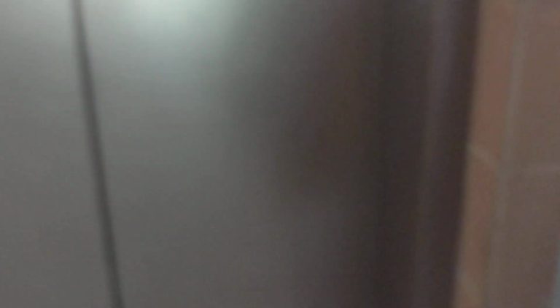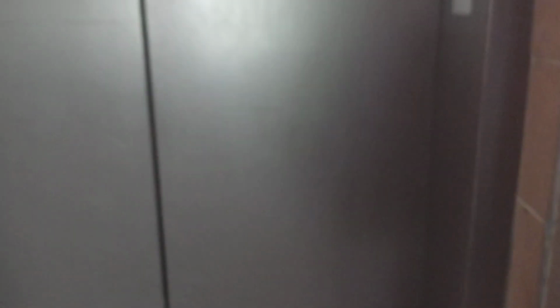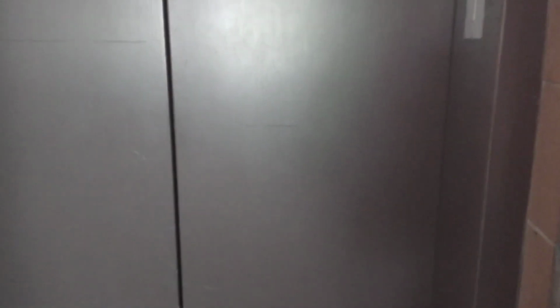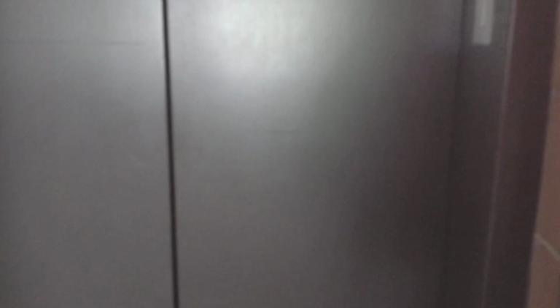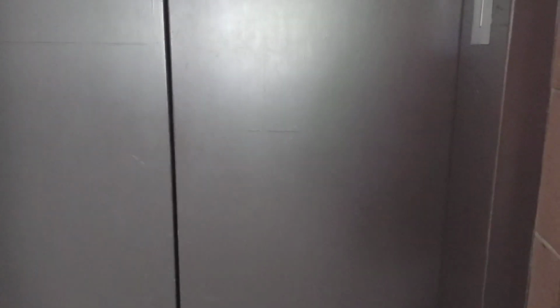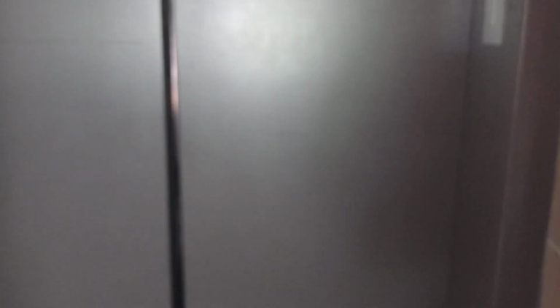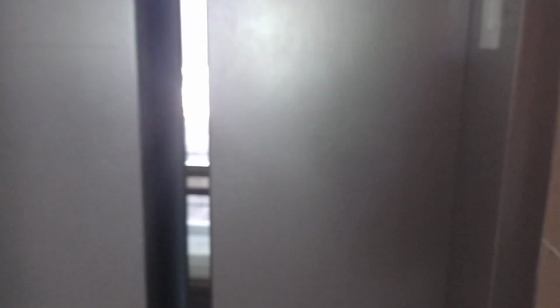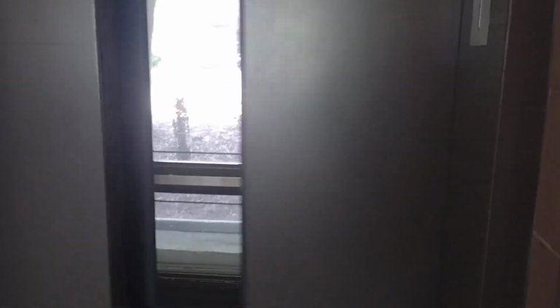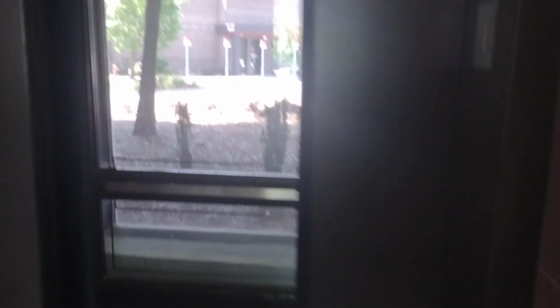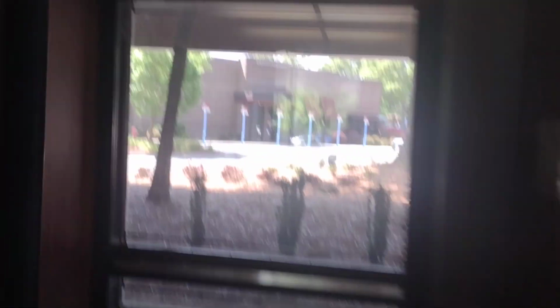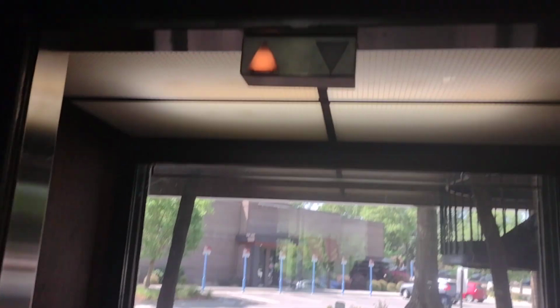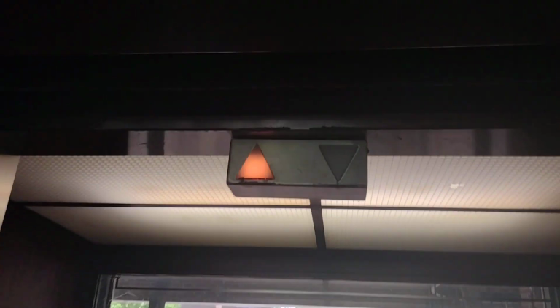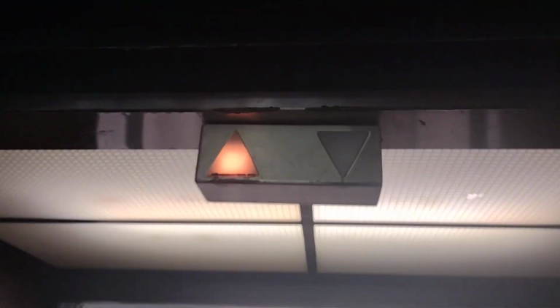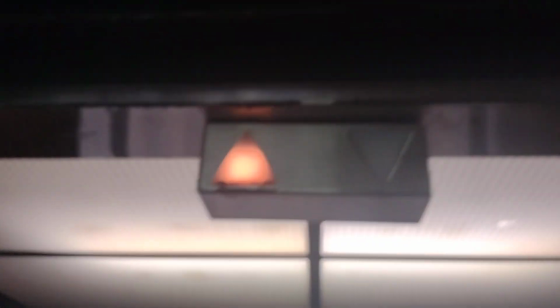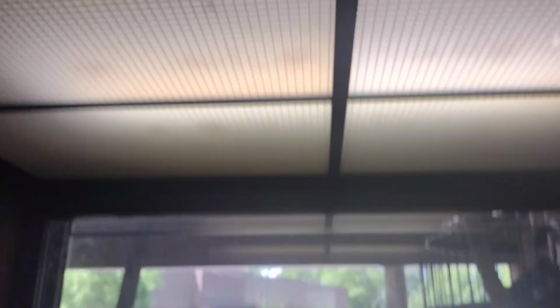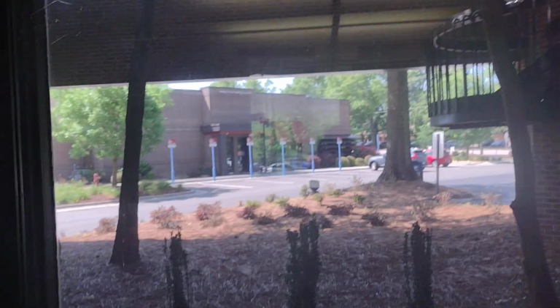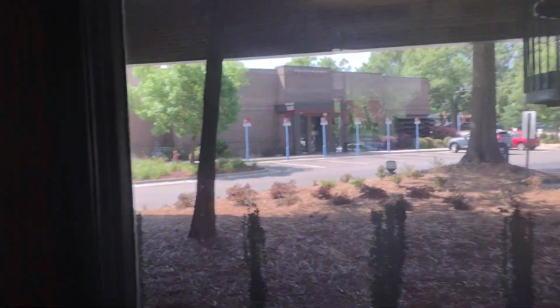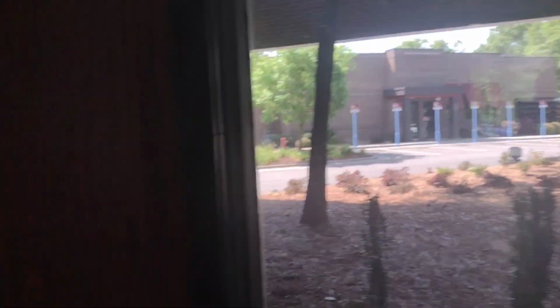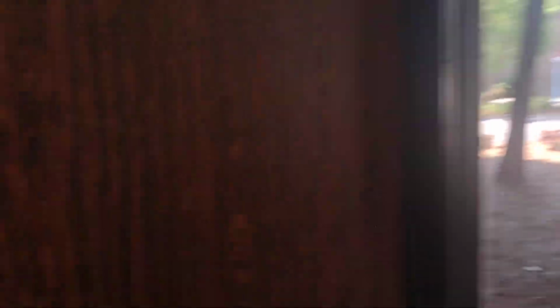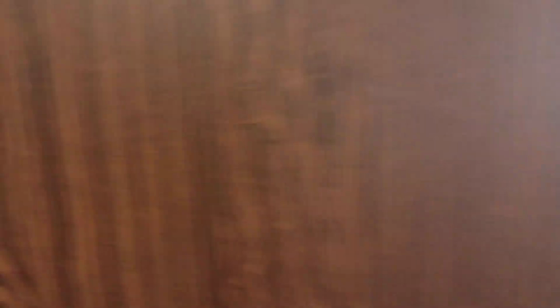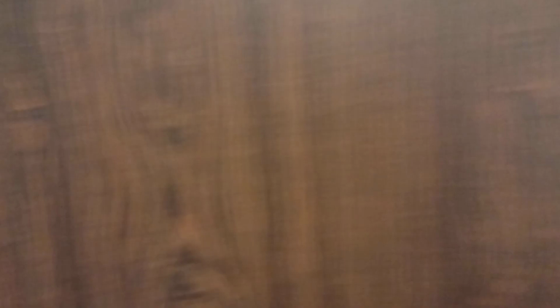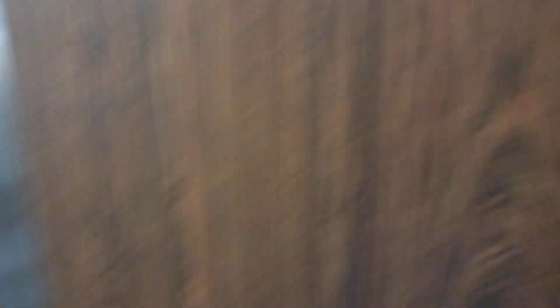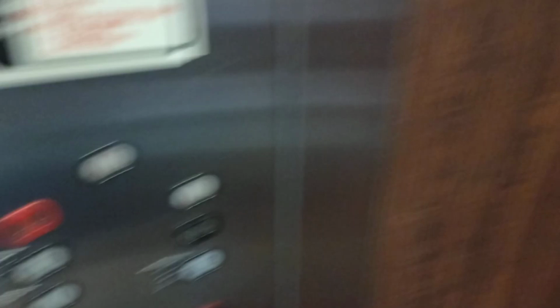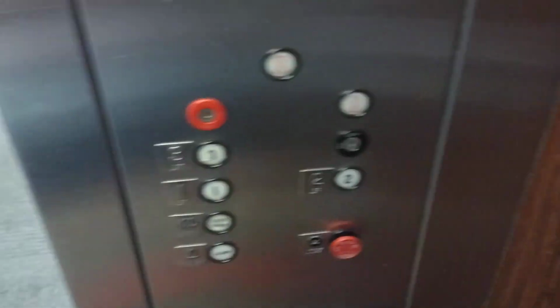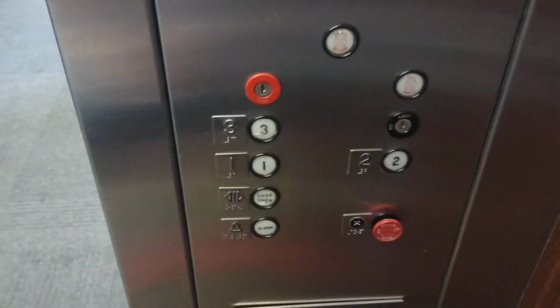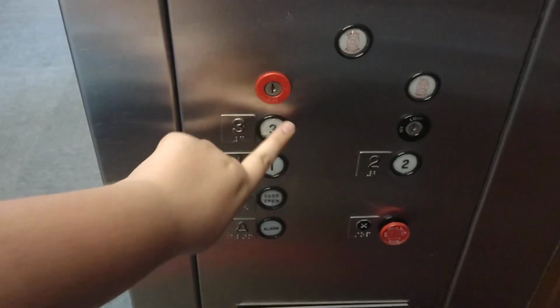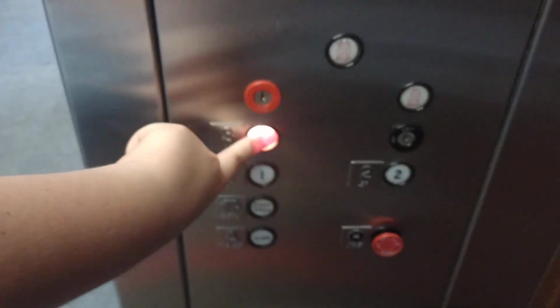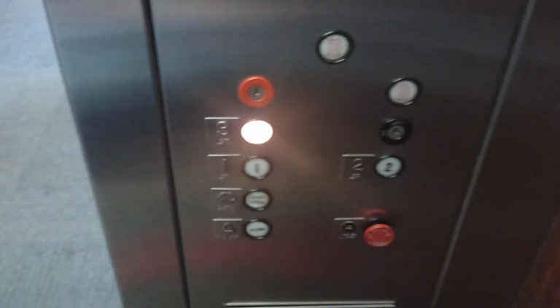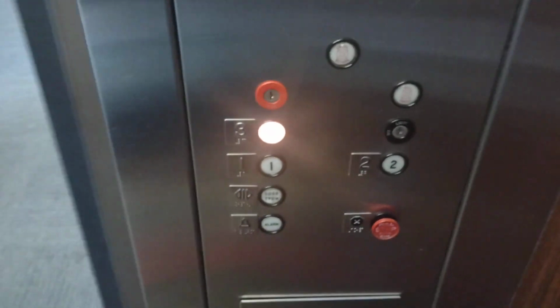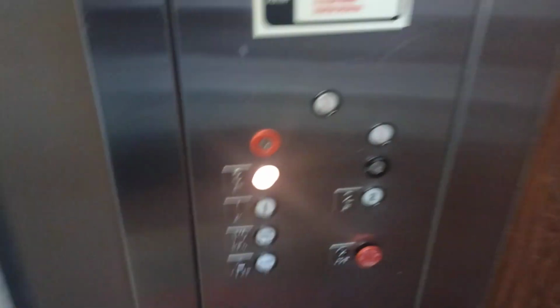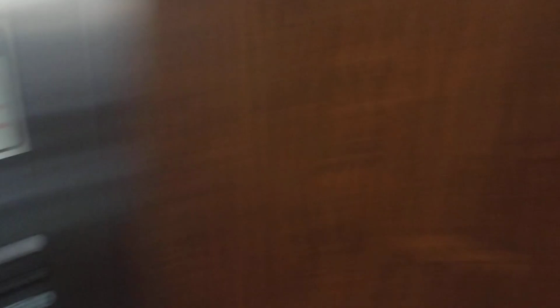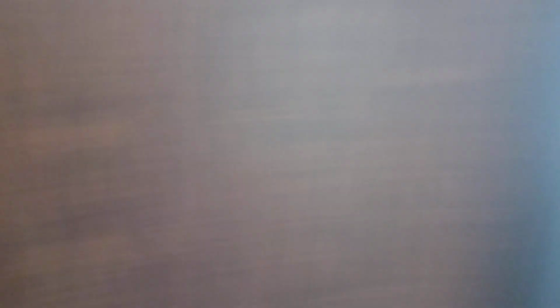Here it is. Let's go to three and listen to this motor.